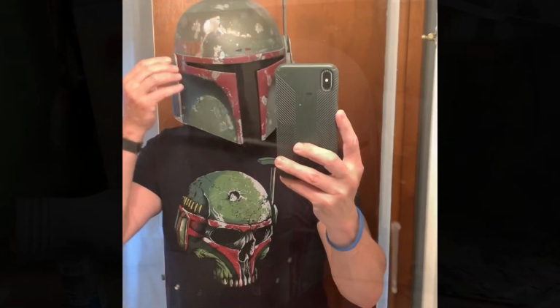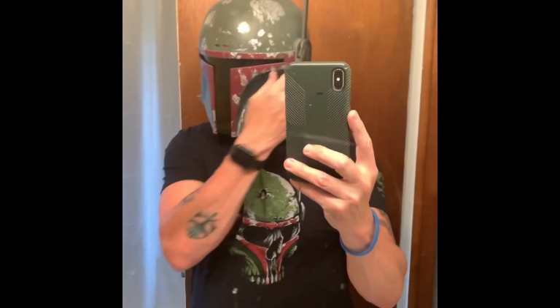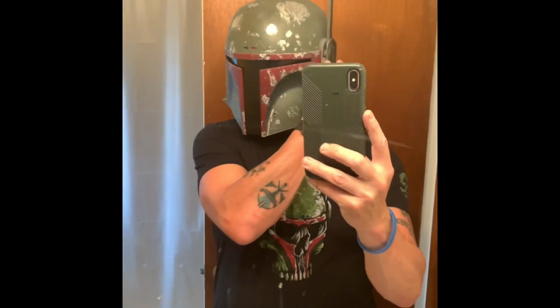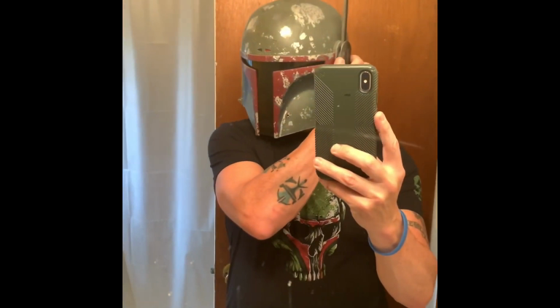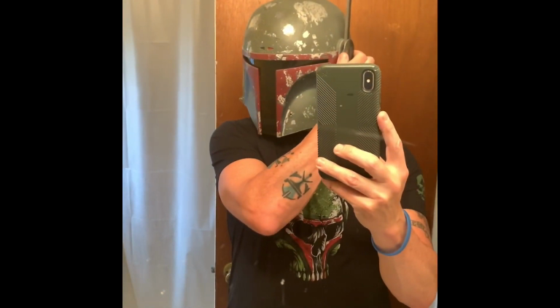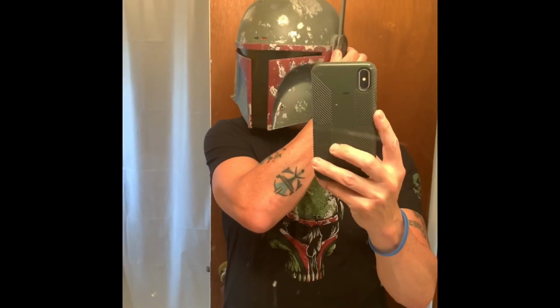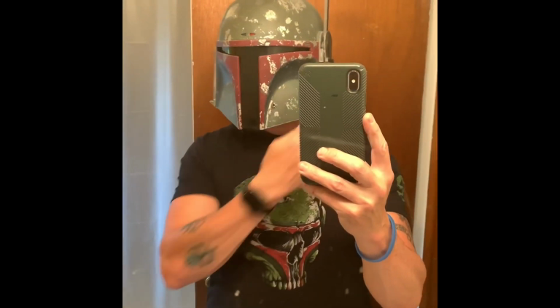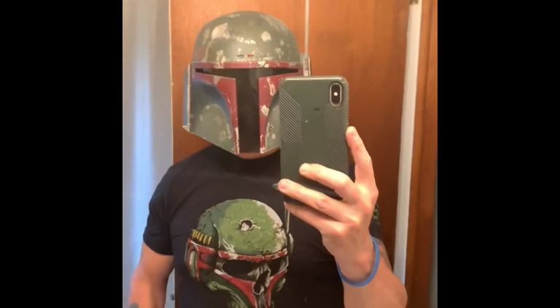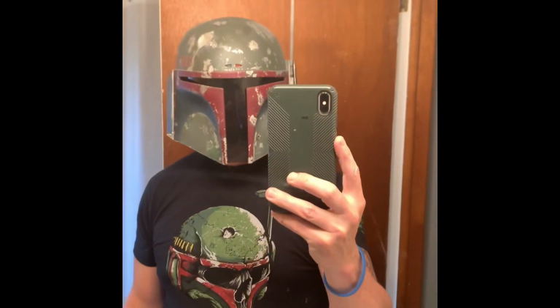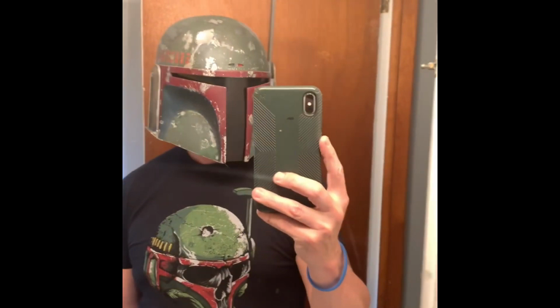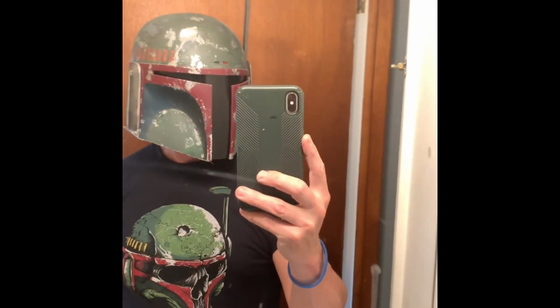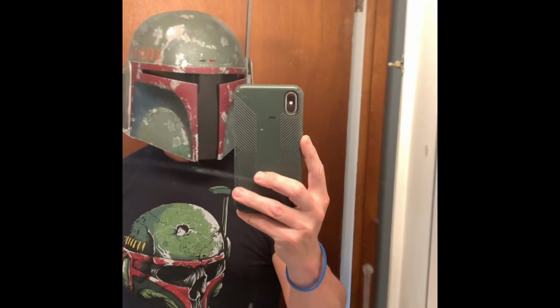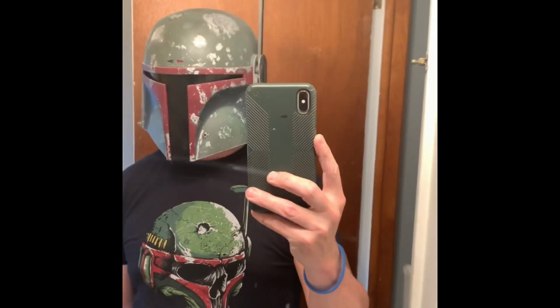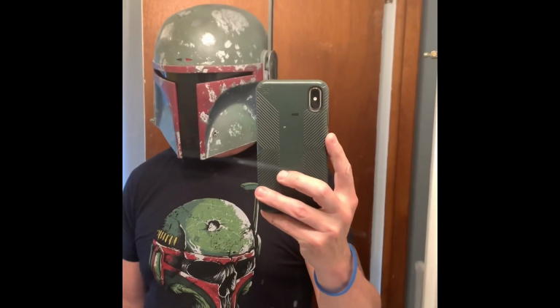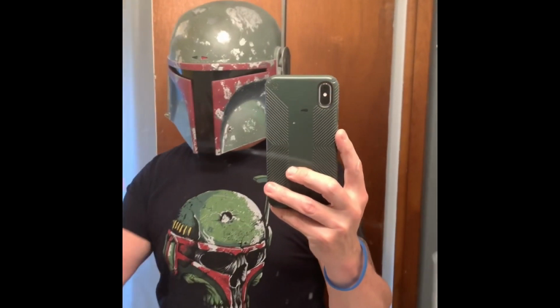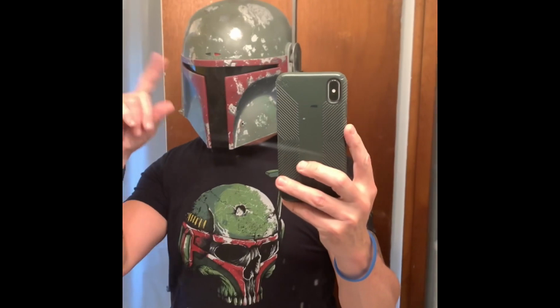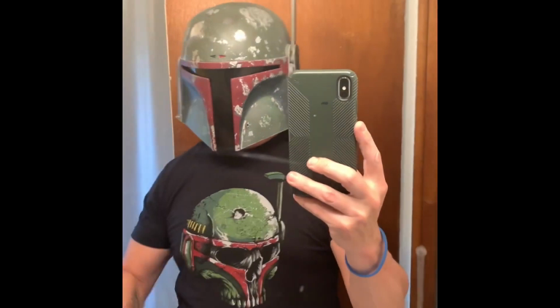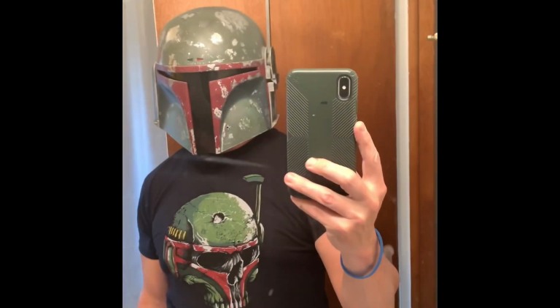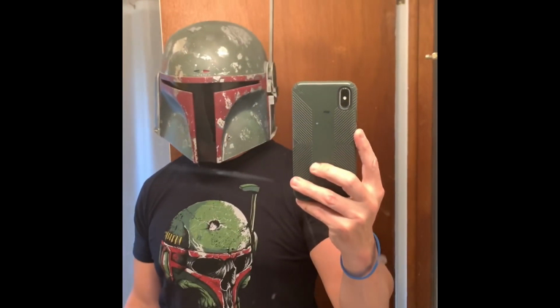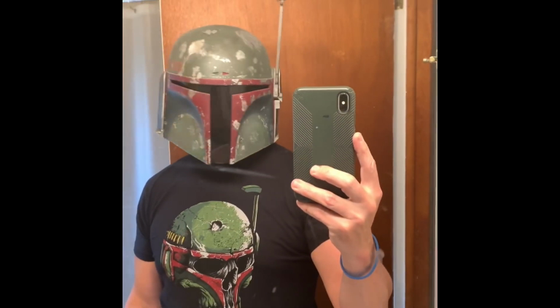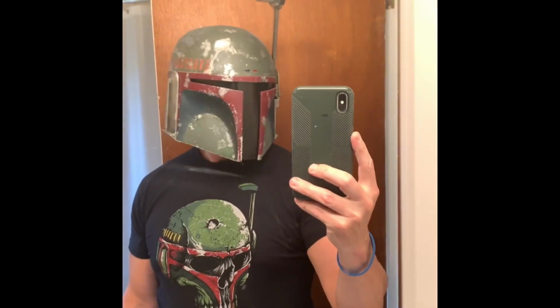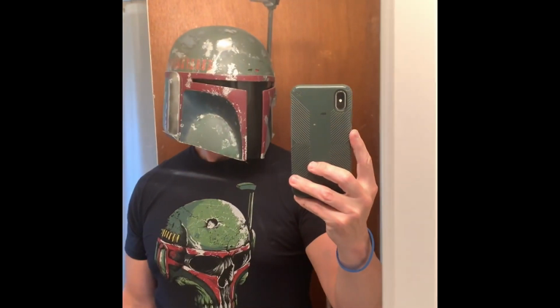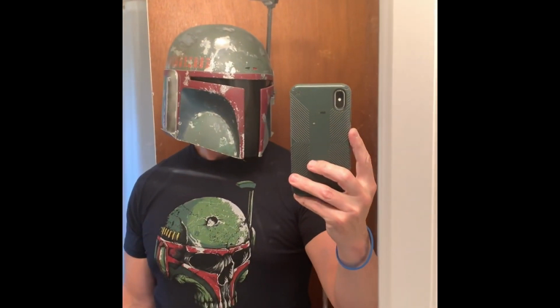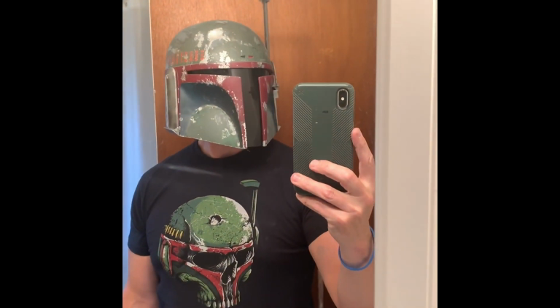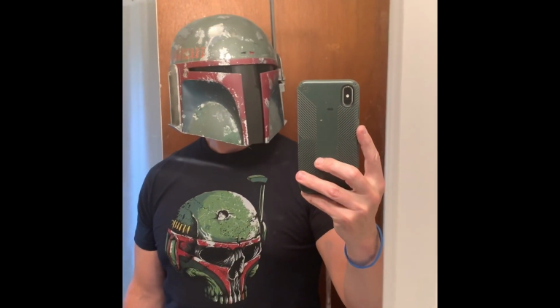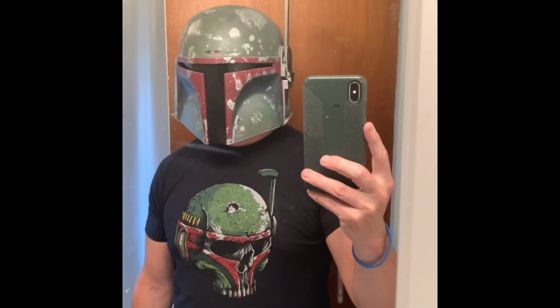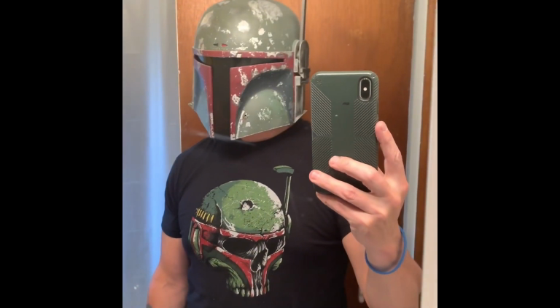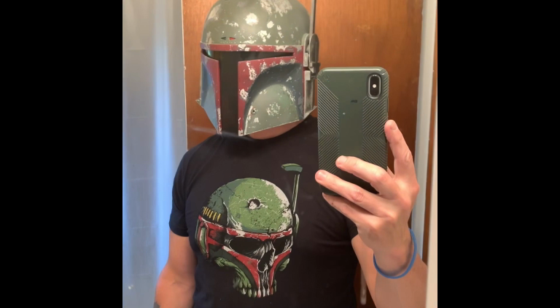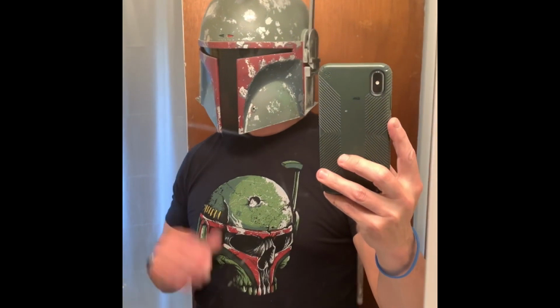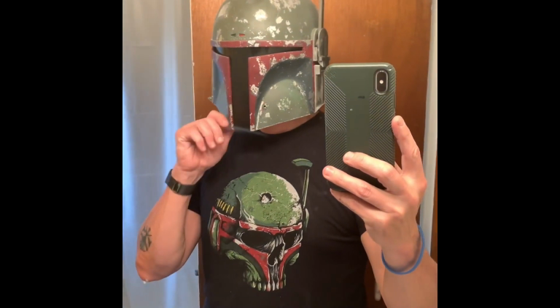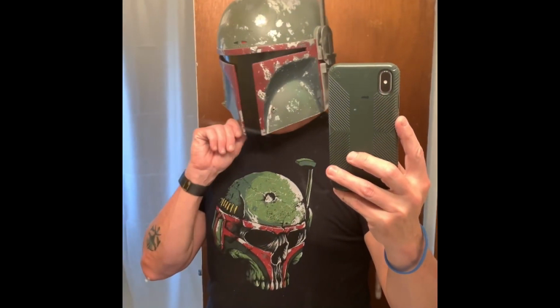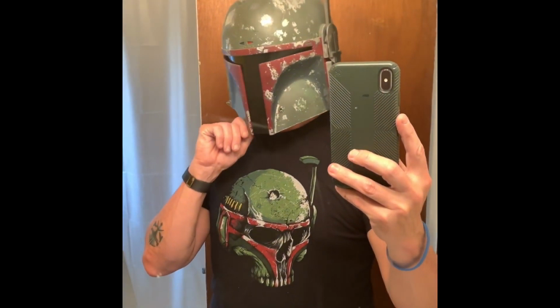The visor is just temporarily hot glued in right now. I think my painting's done — other than I'm just gonna seal it — but this helmet has come a long way from the Sith planet disaster that it was.